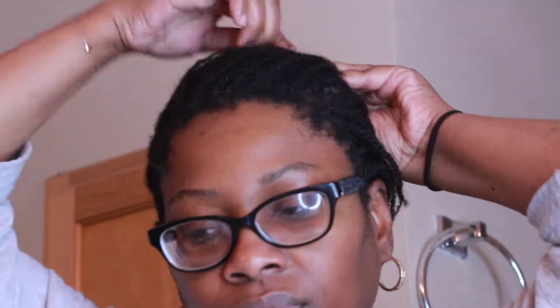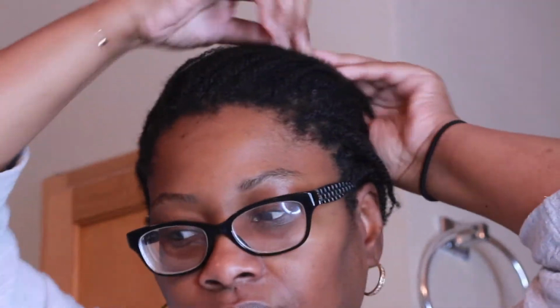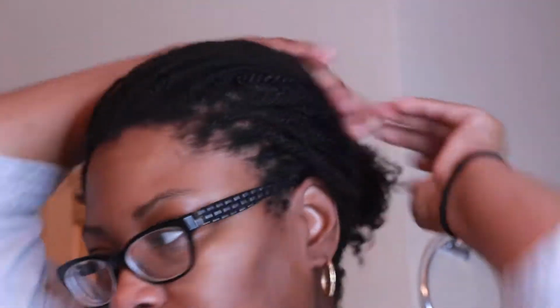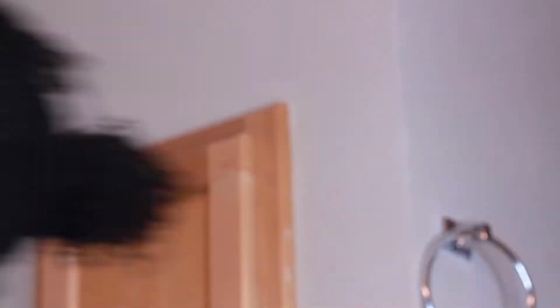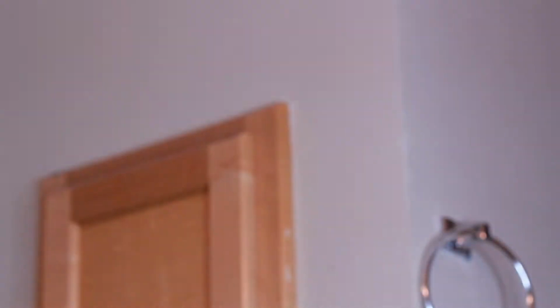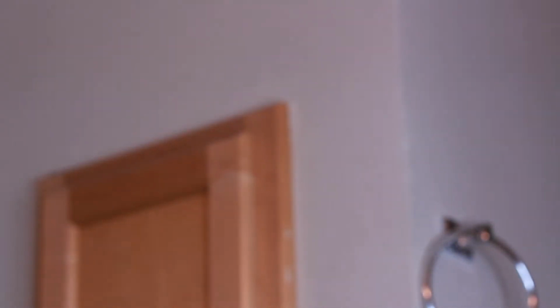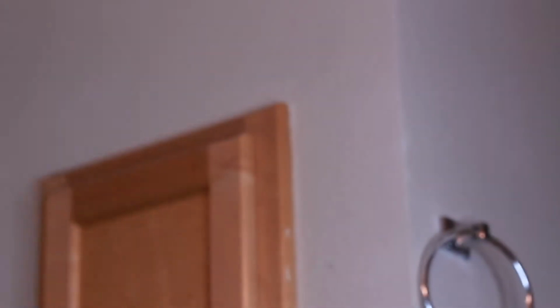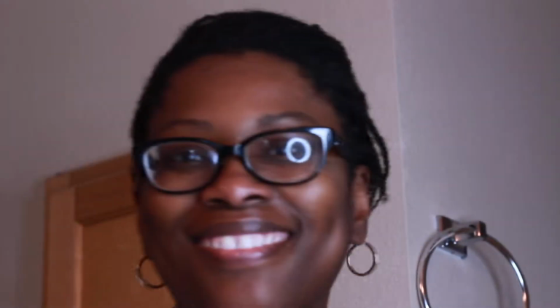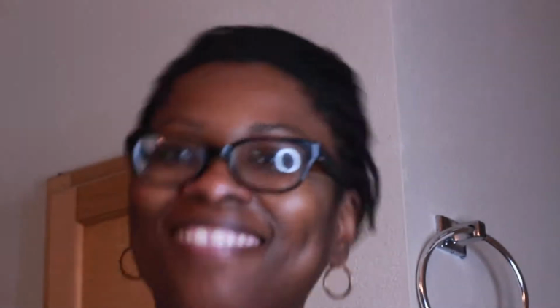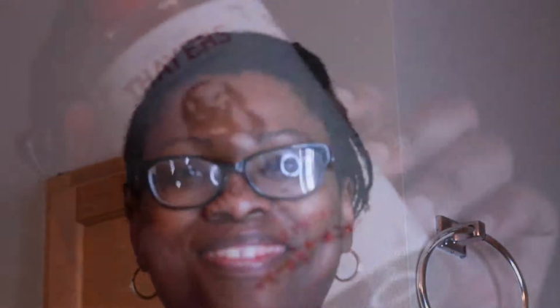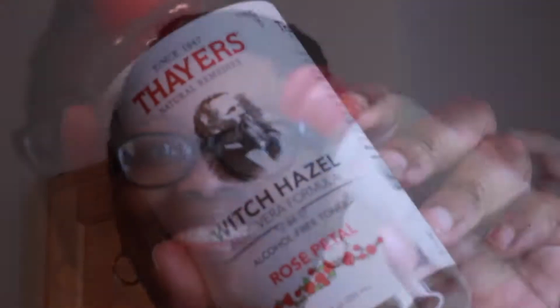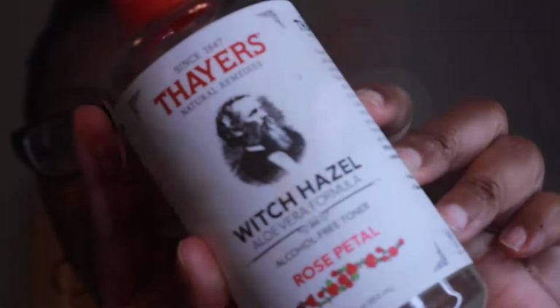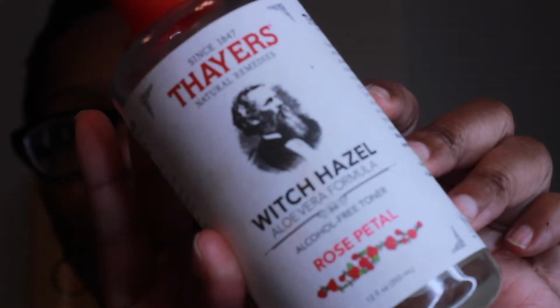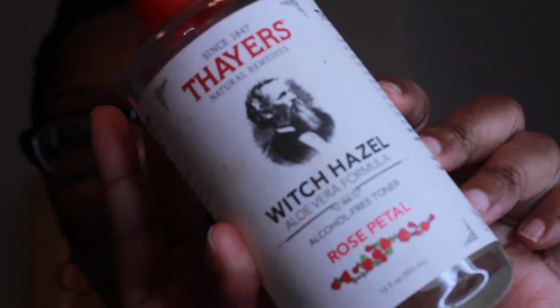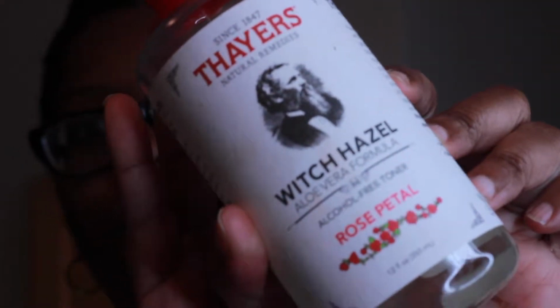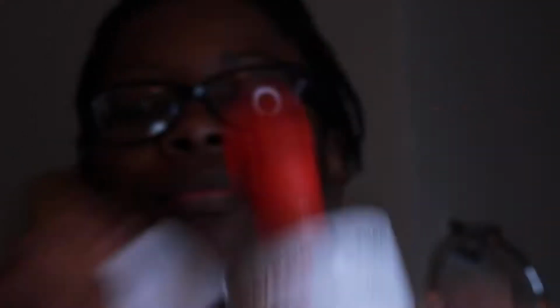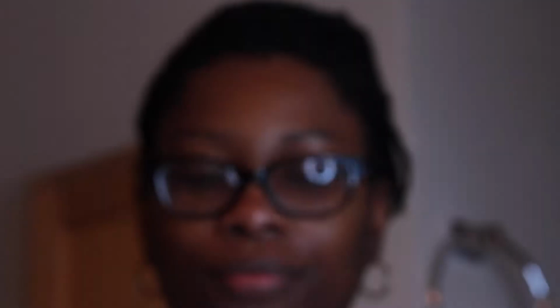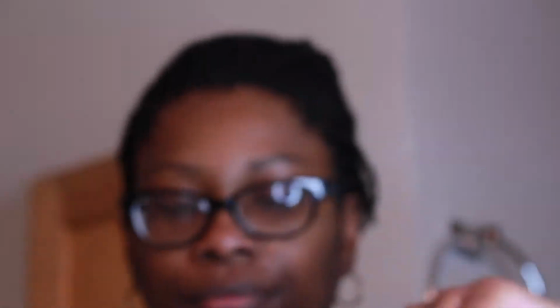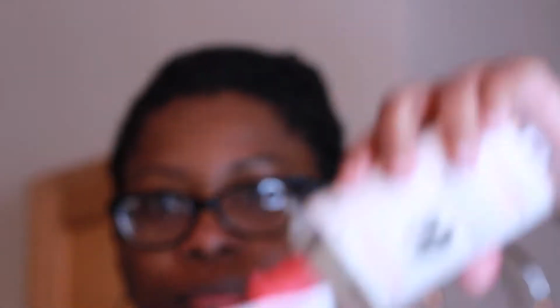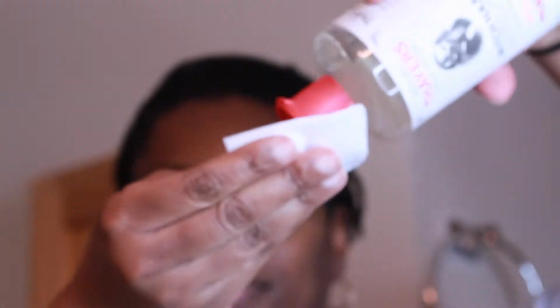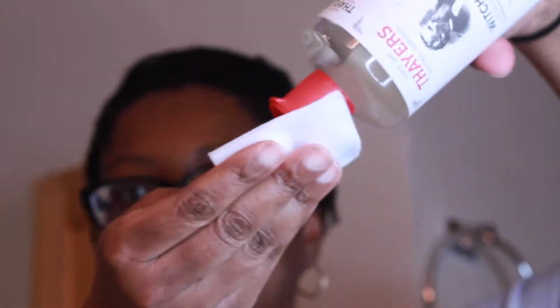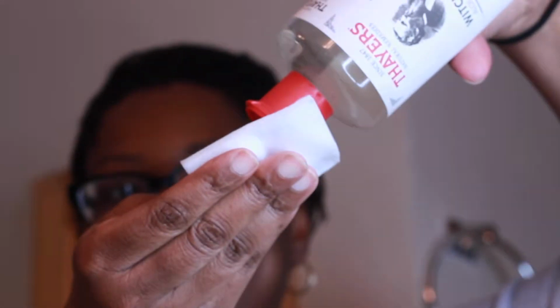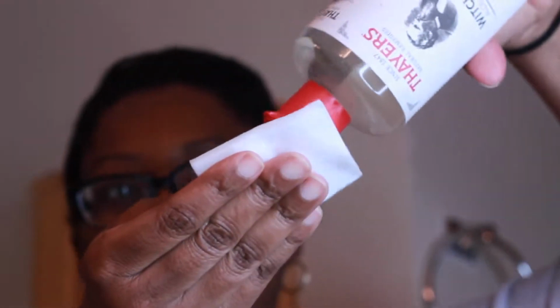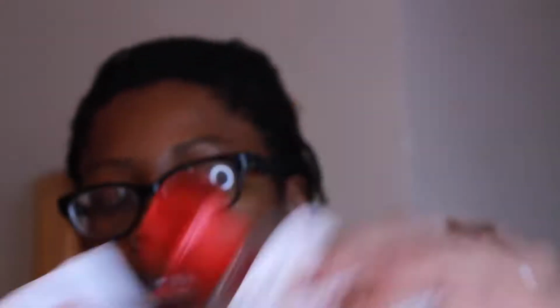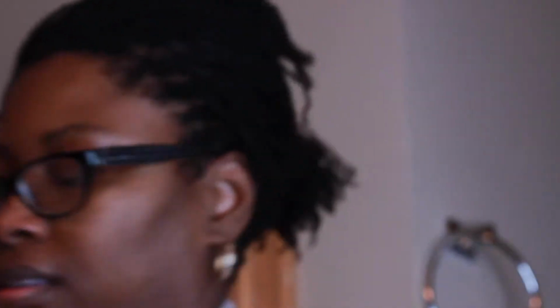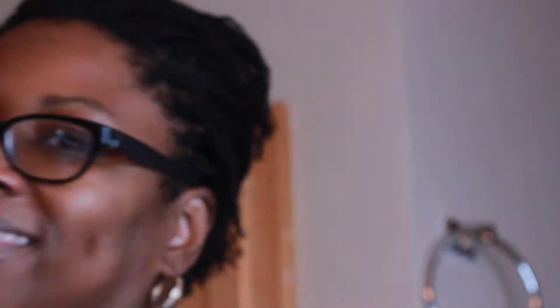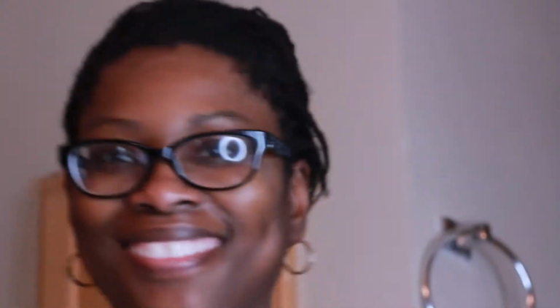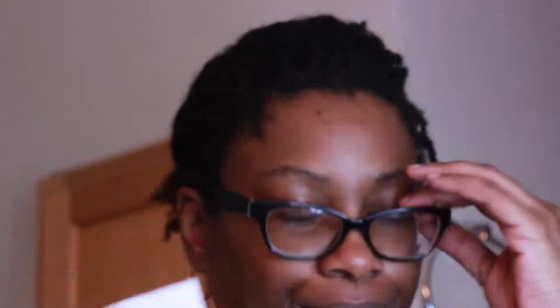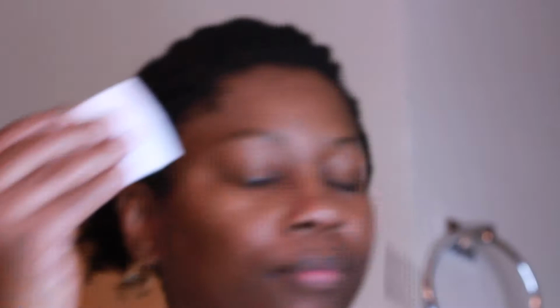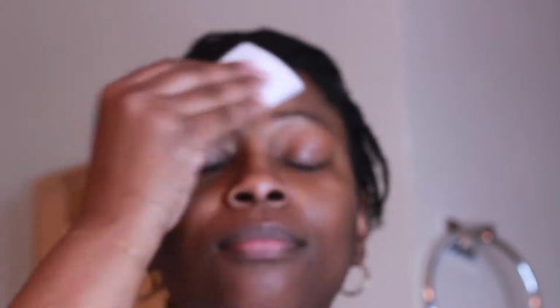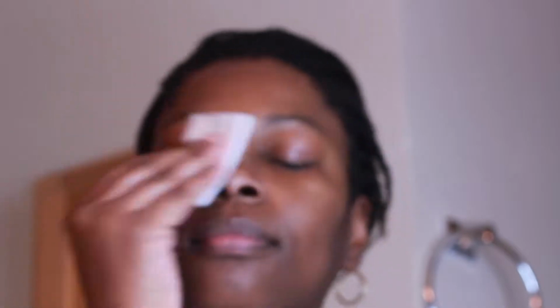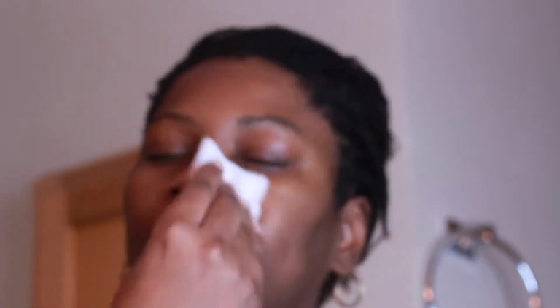Then you're supposed to tone it, so I'm going to use my Rose Petal Witch Hazel, which I really love to use, and I'm going to tone my face.